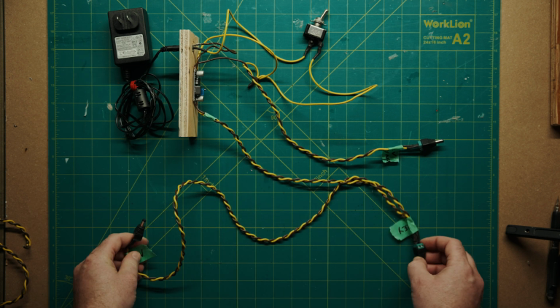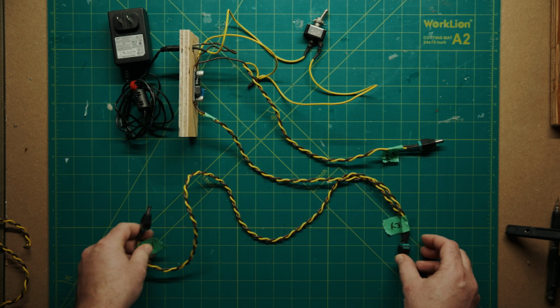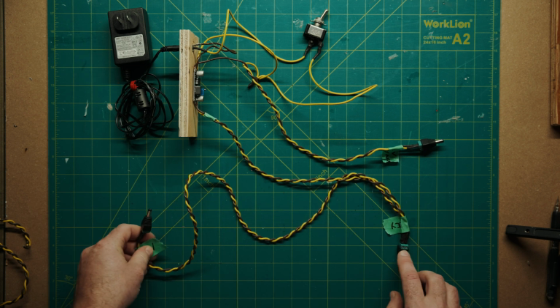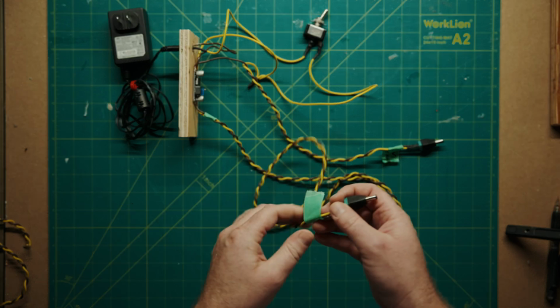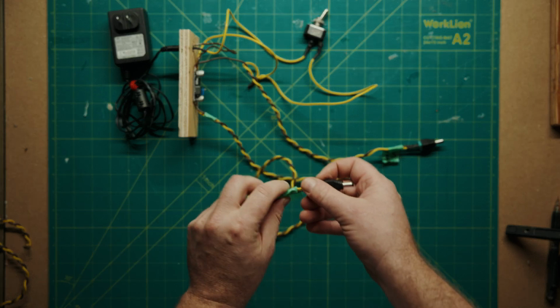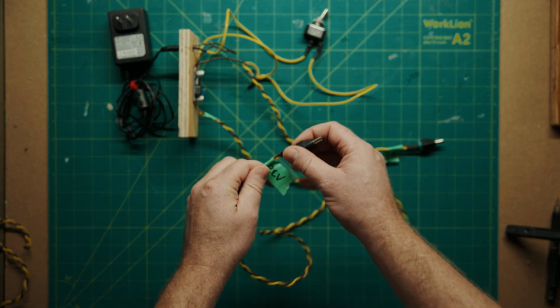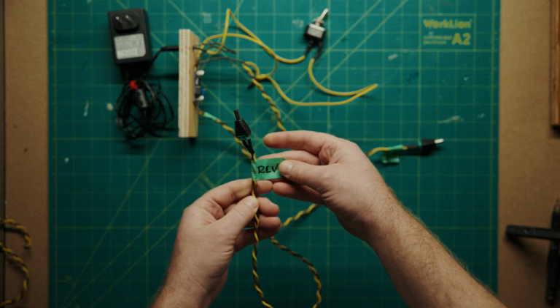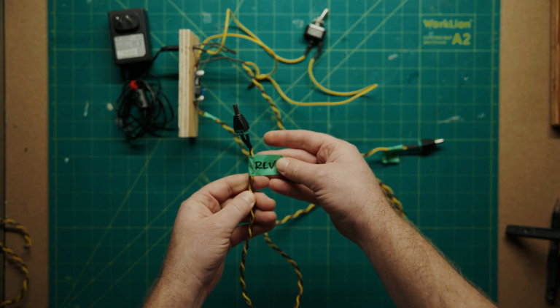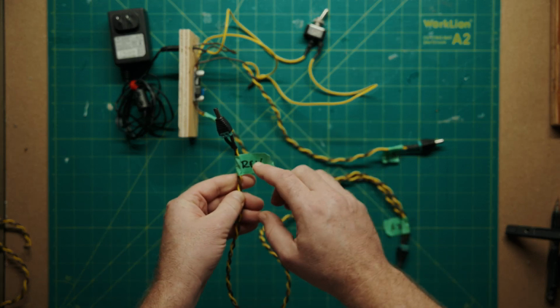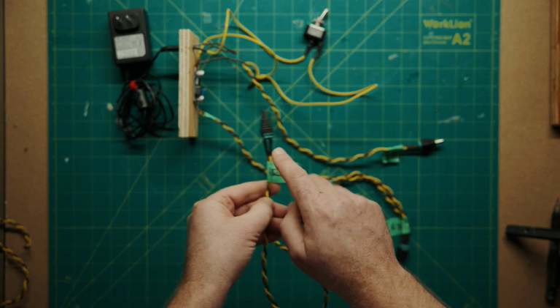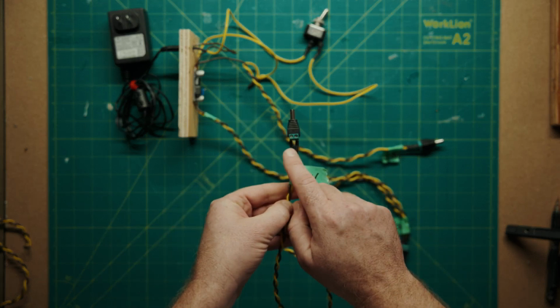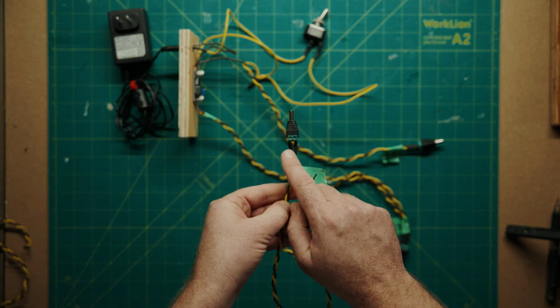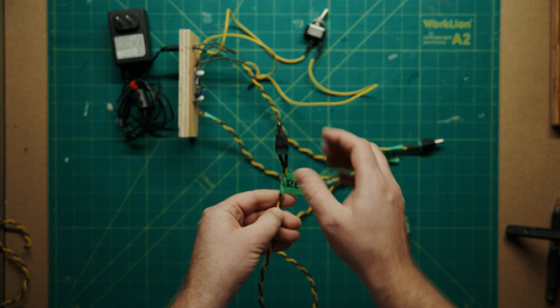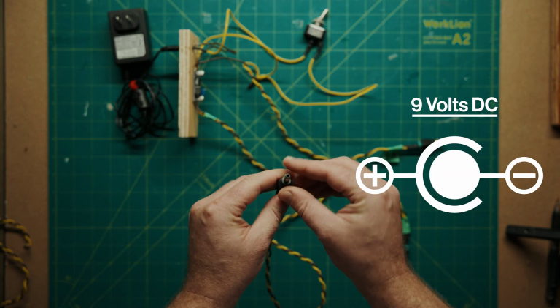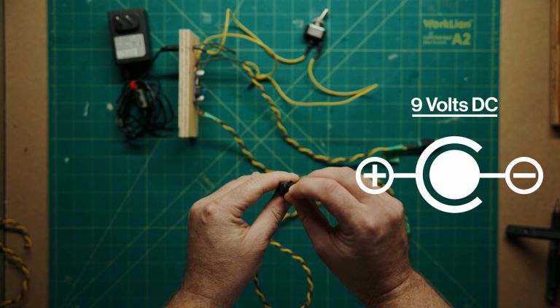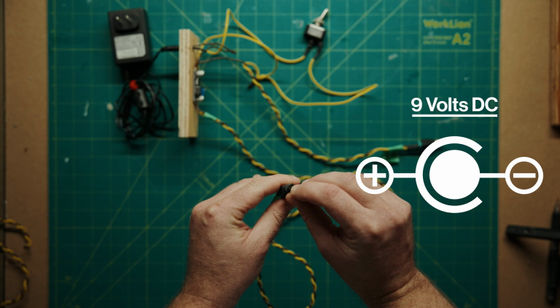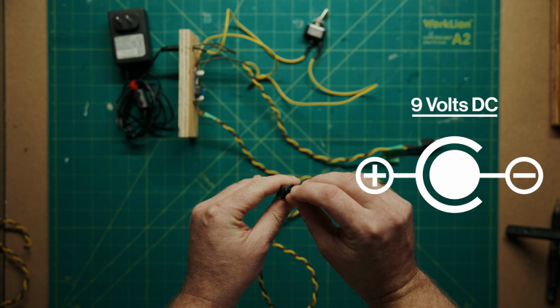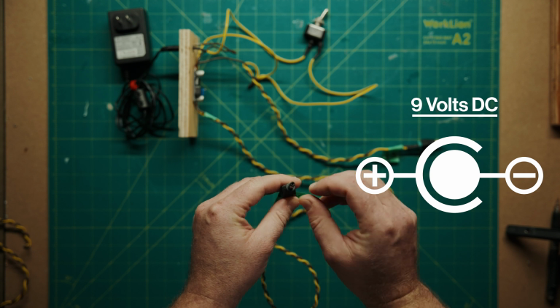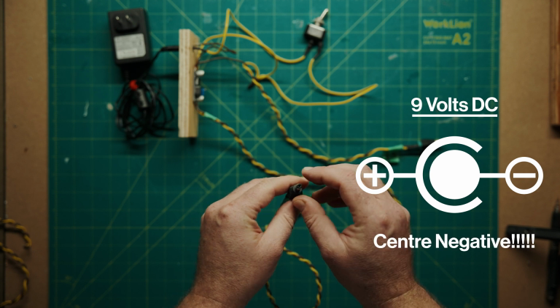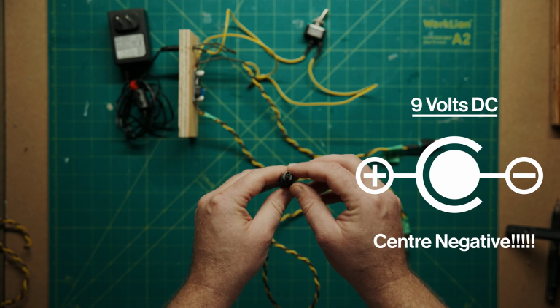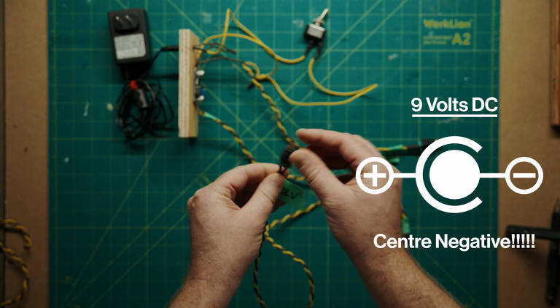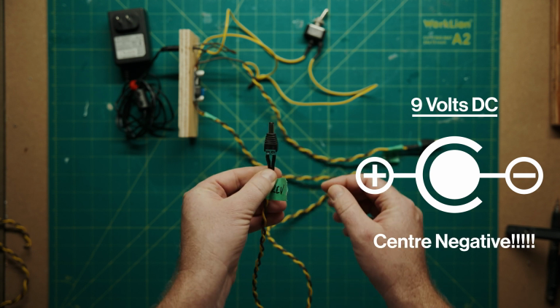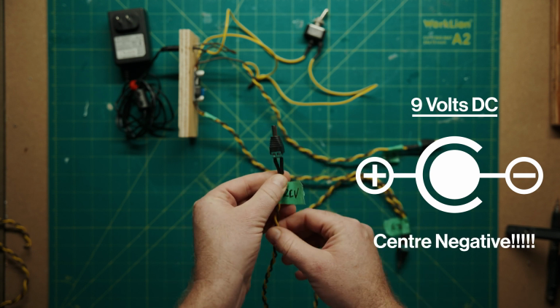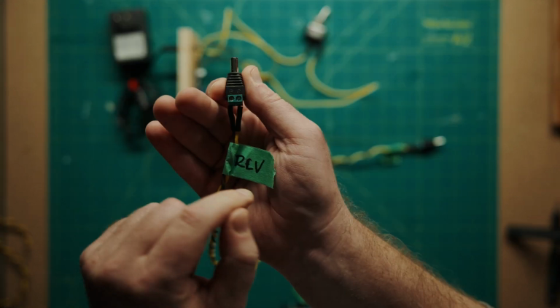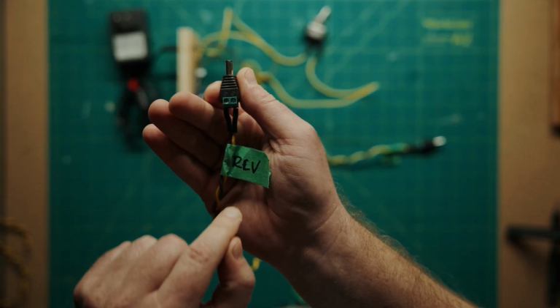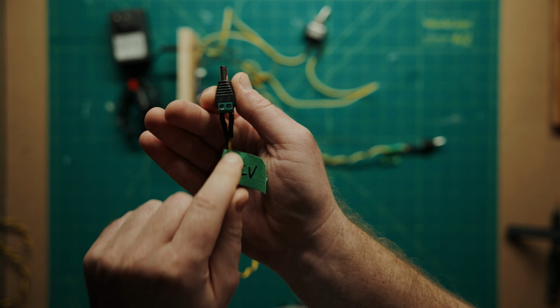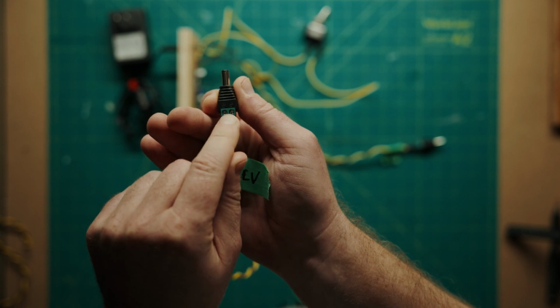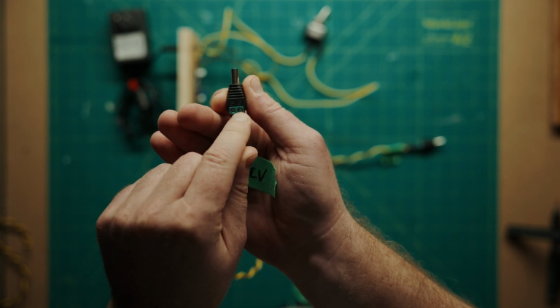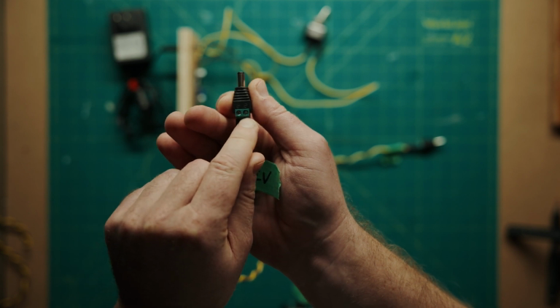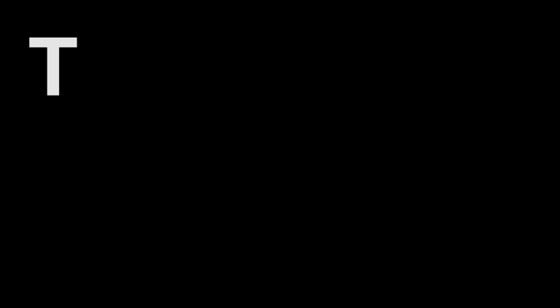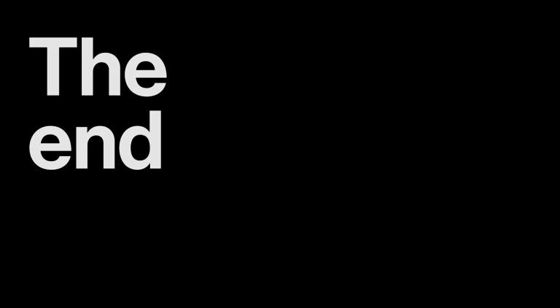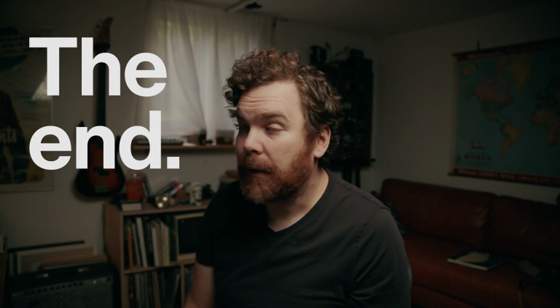This runs to the keystep, and this runs to the reverb pedal. The issue with the reverb pedal is that the center is negative, which is a bit odd. The polarity is backwards, but I have my positive running to the negative on this.